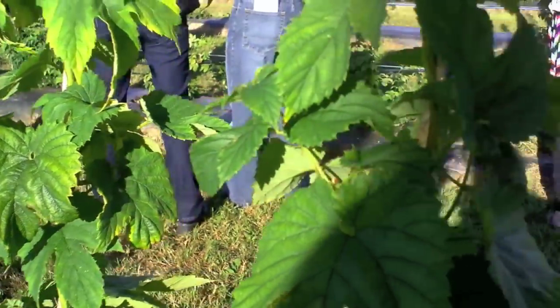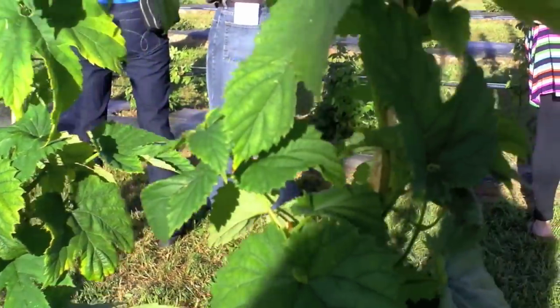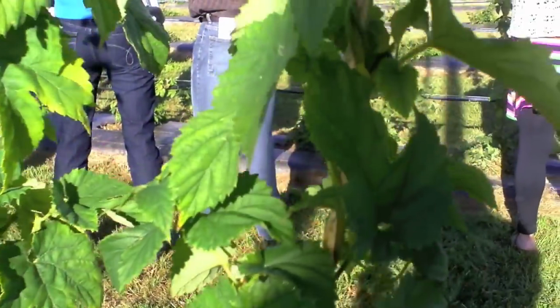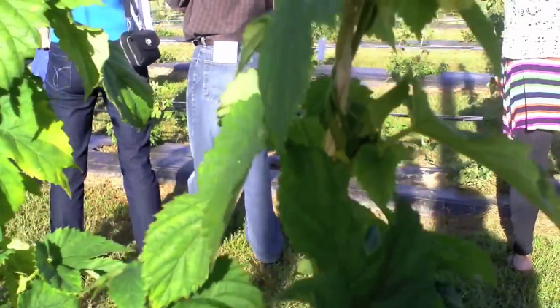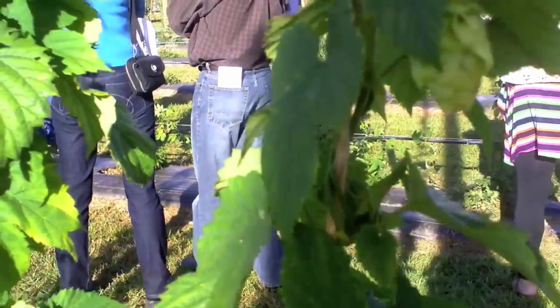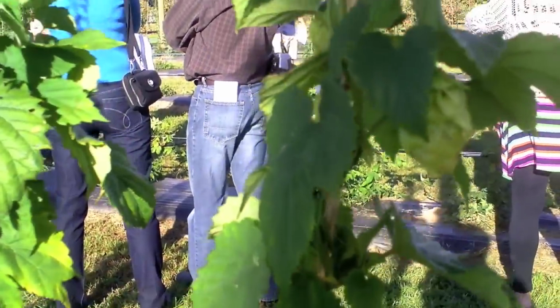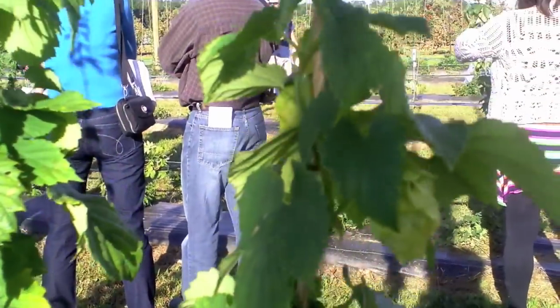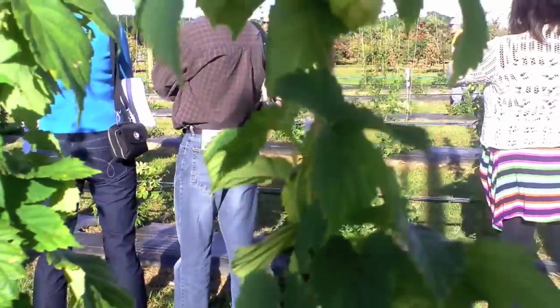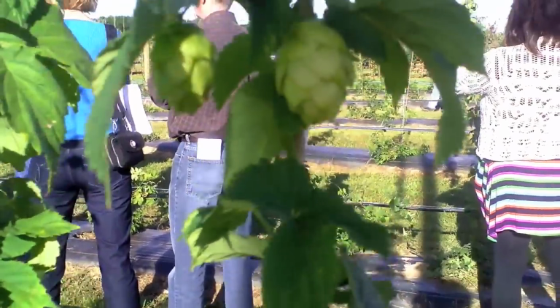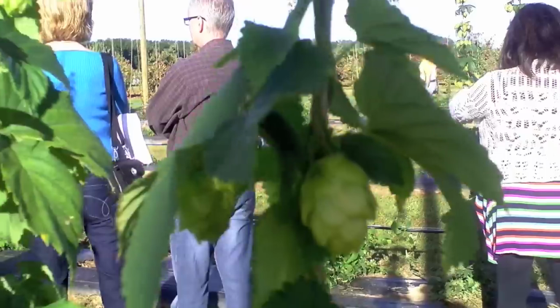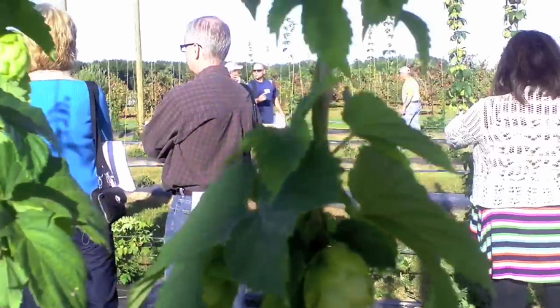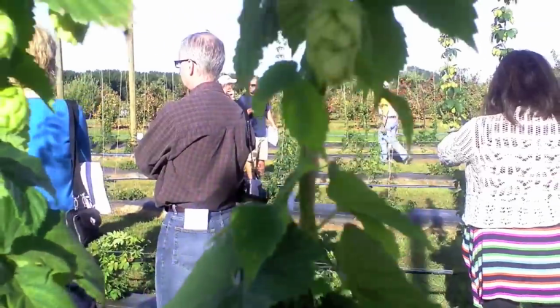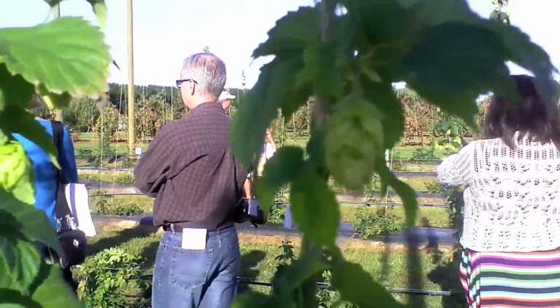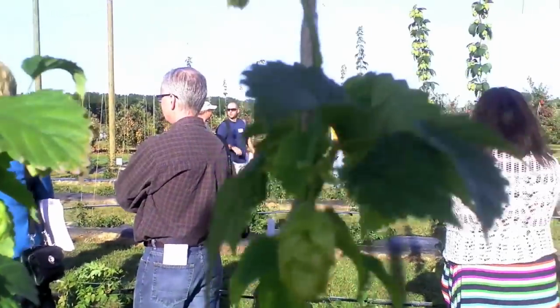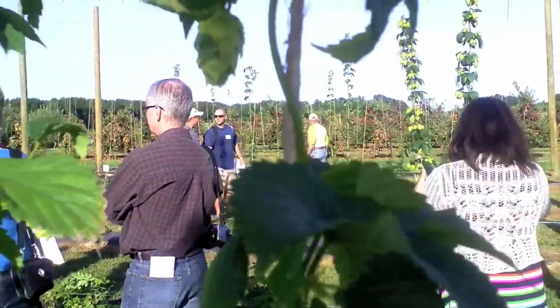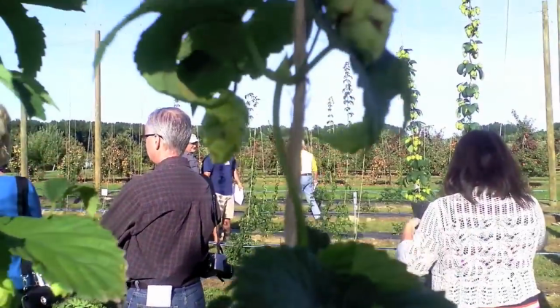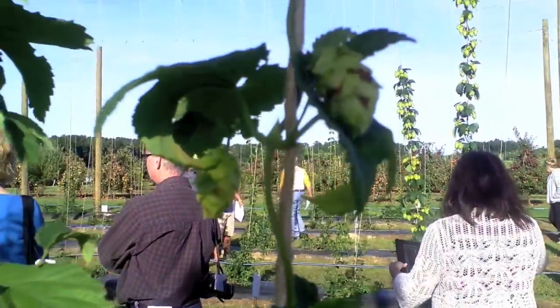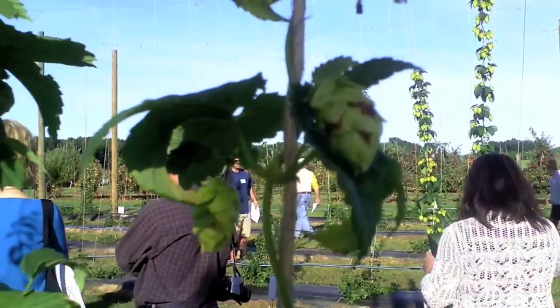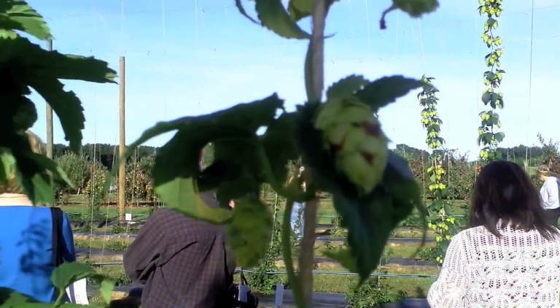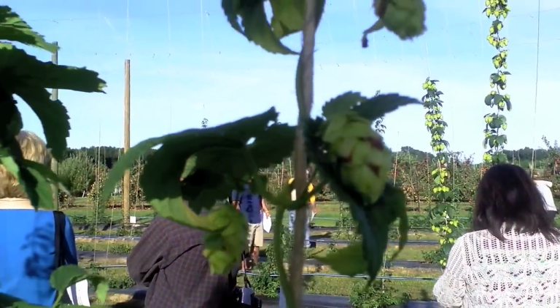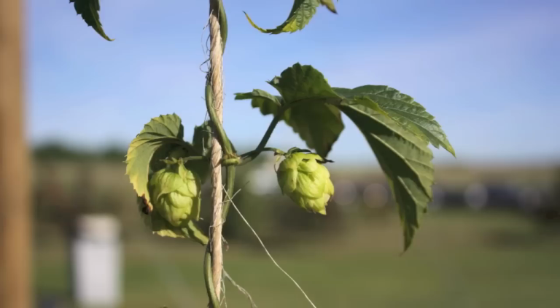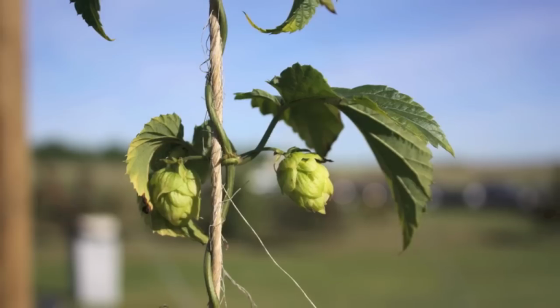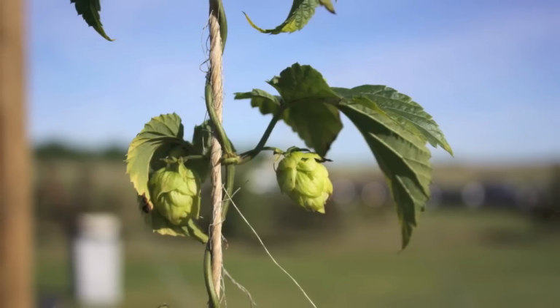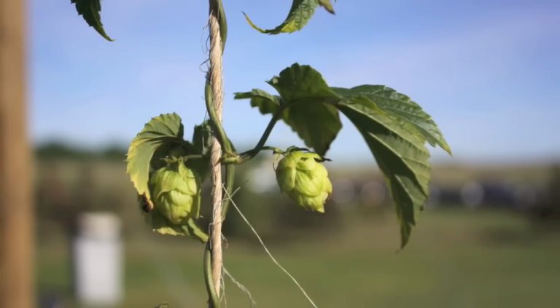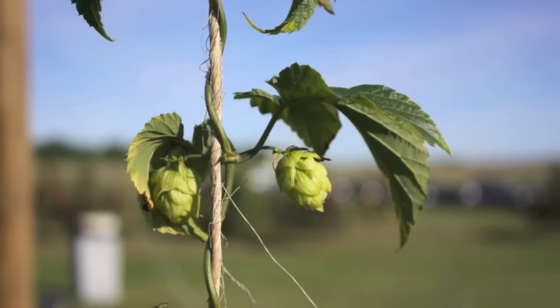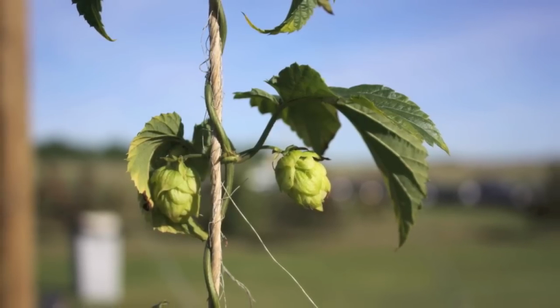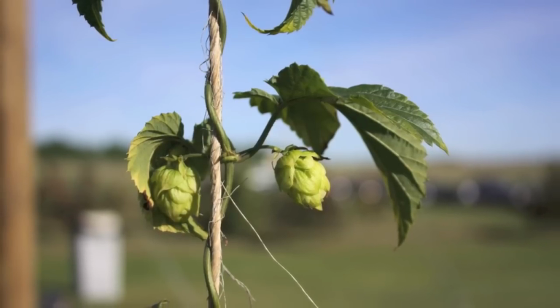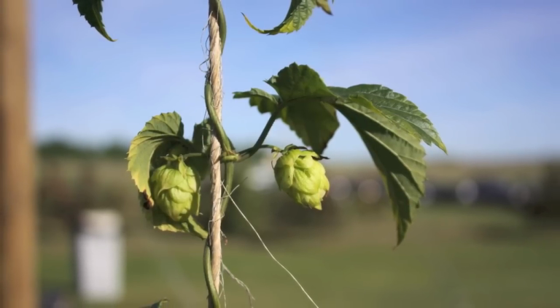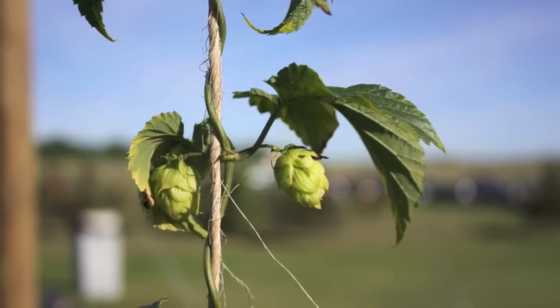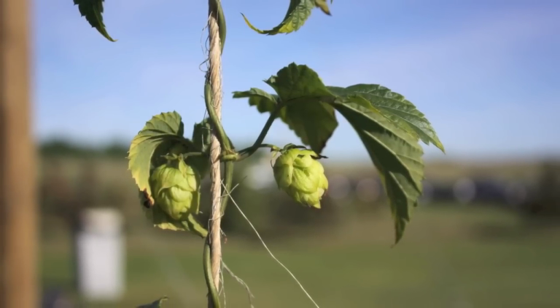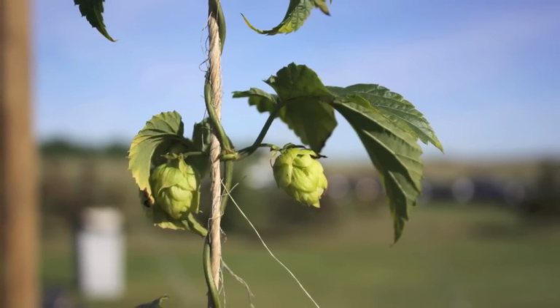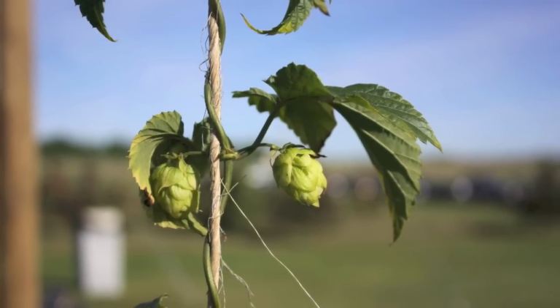The more people we get growing hops, the better, because then local growers will have access to local hops and locally sourced beer will be very exciting for our state.